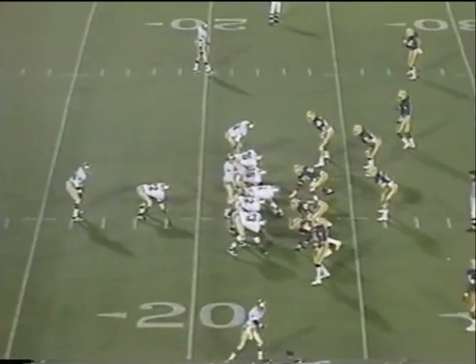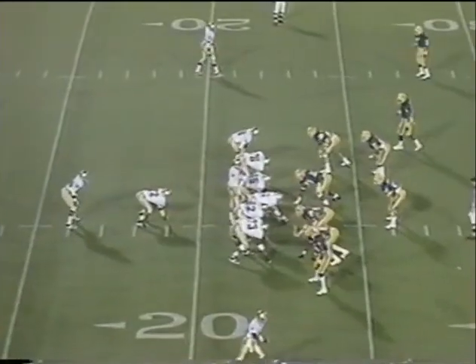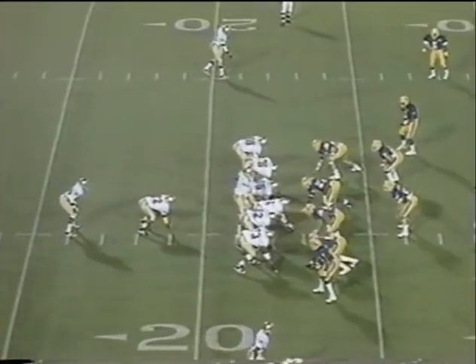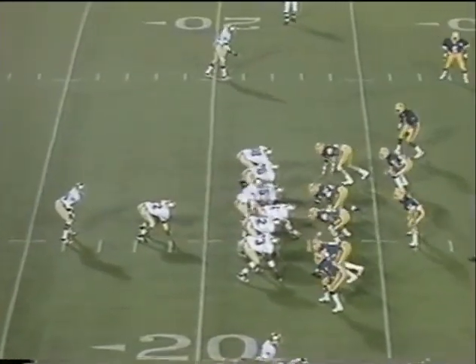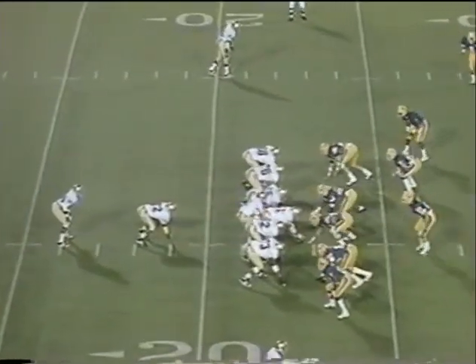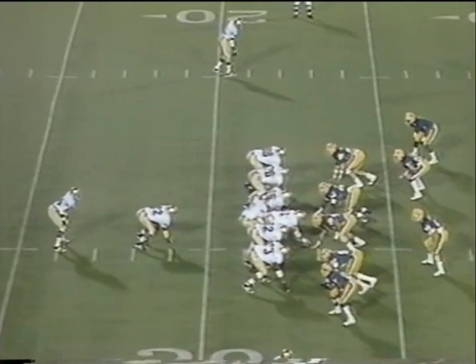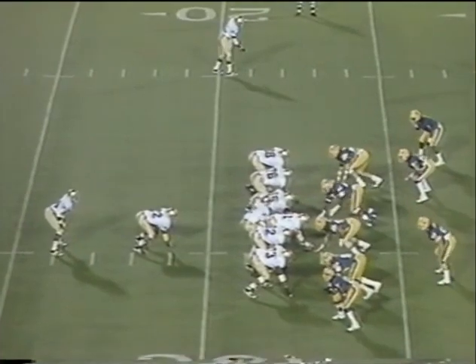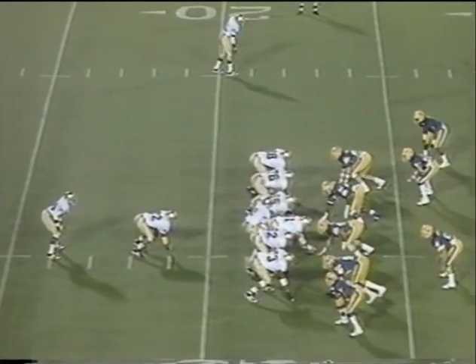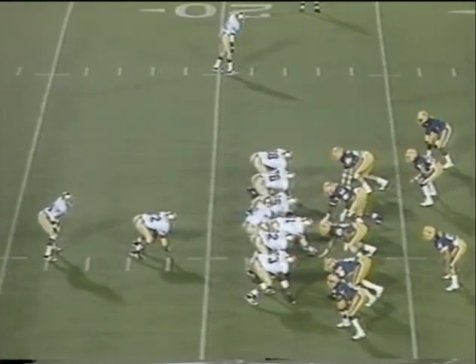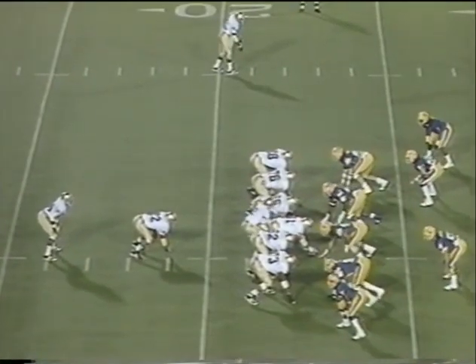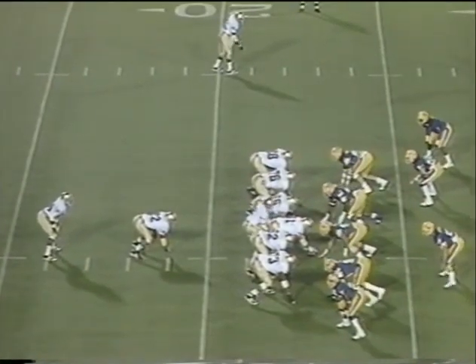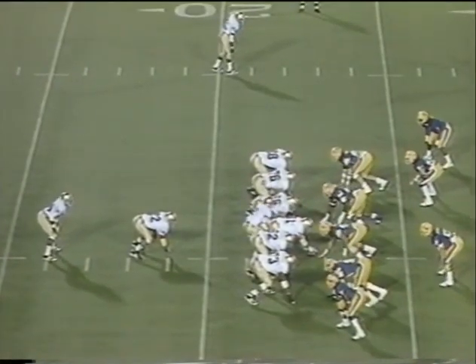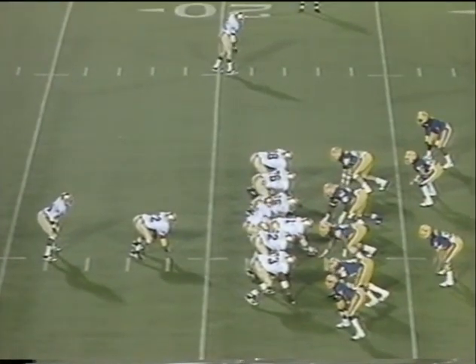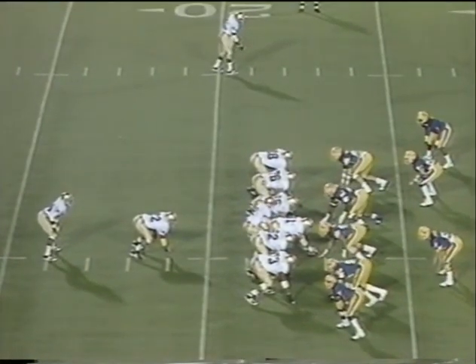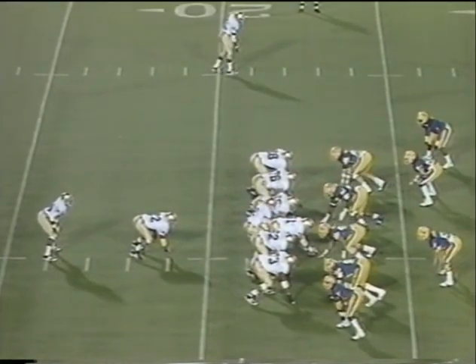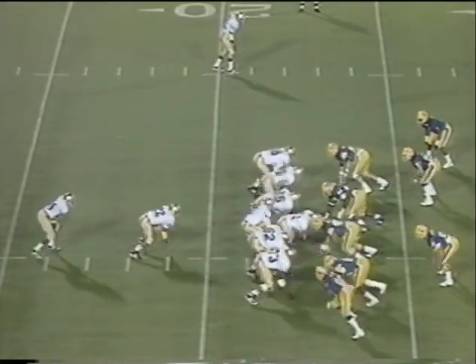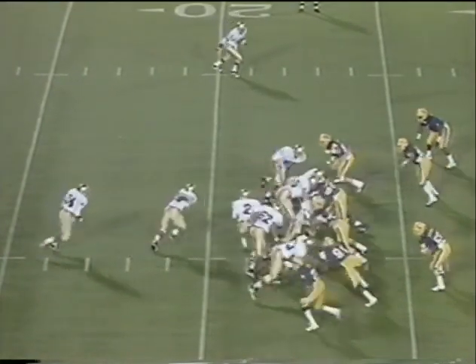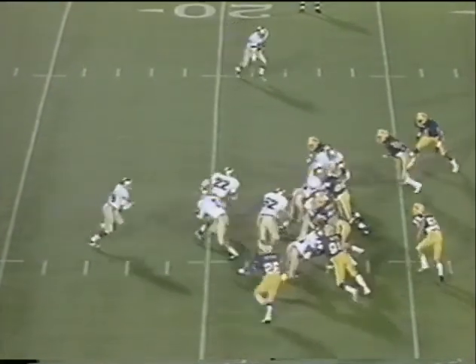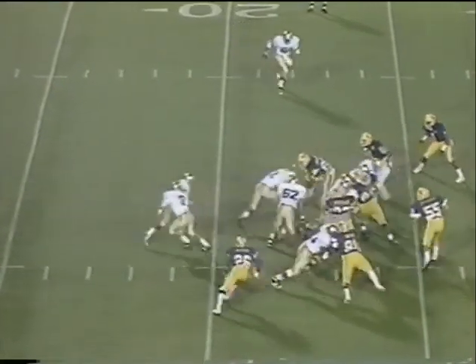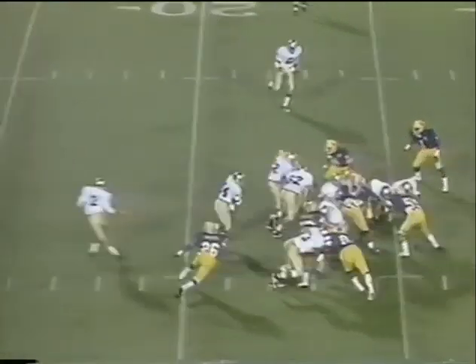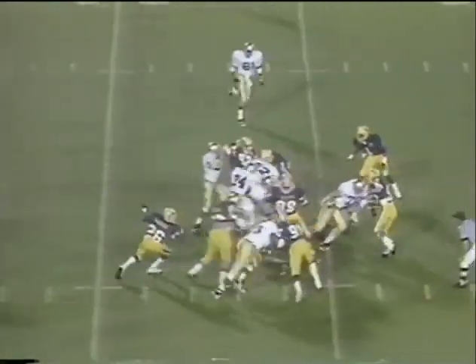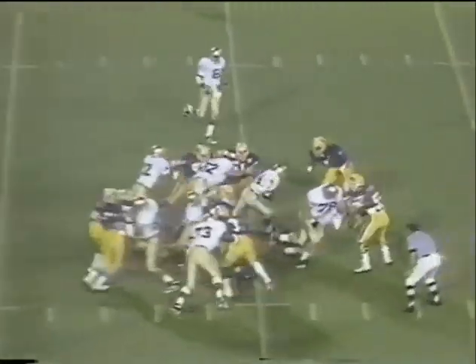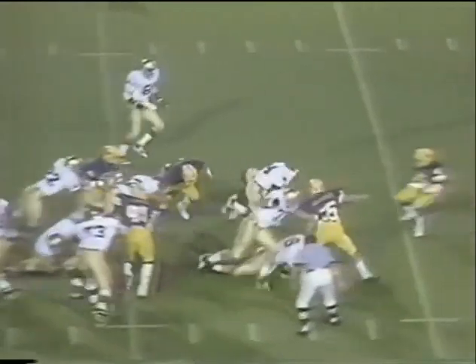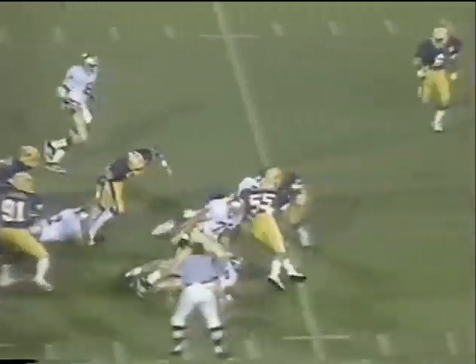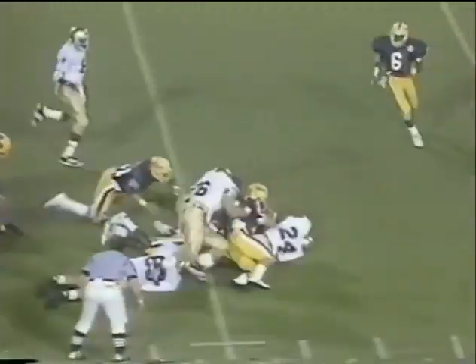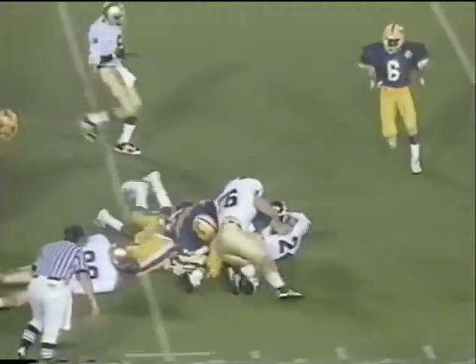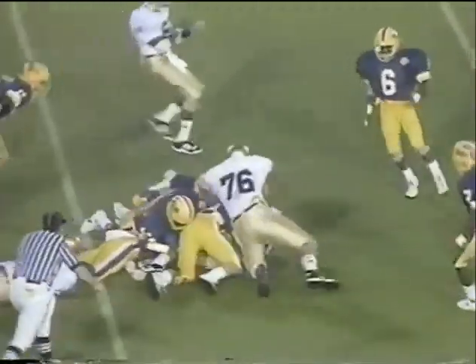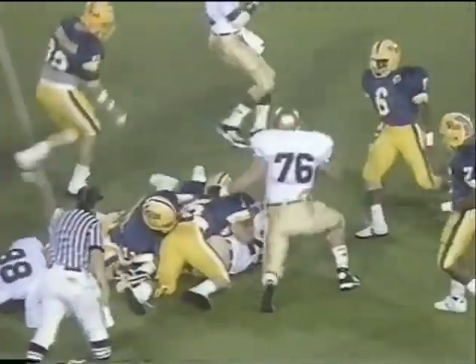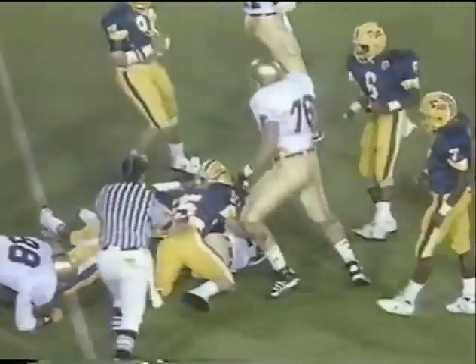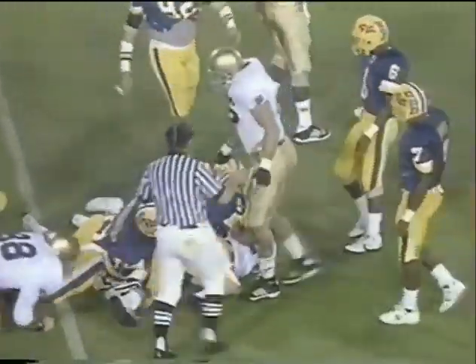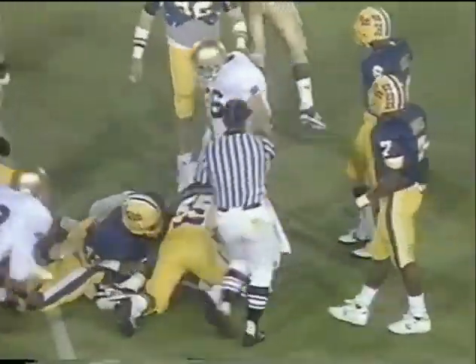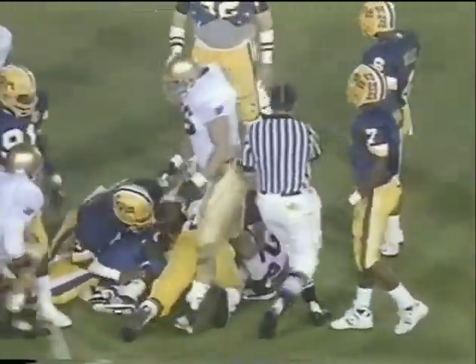Tim Brown at the top of your screen. The backs are Johnson, 22 — the tailback — Mark Green, 24. Green will carry. Big hole left side, blocking by Tom Freeman.